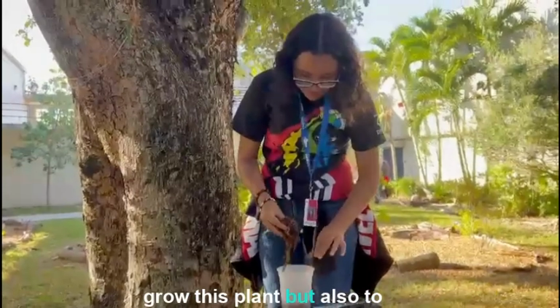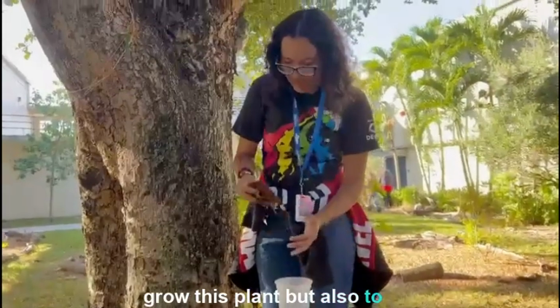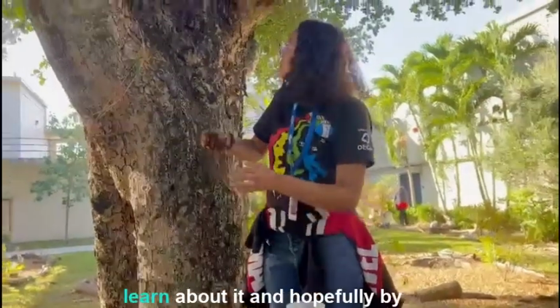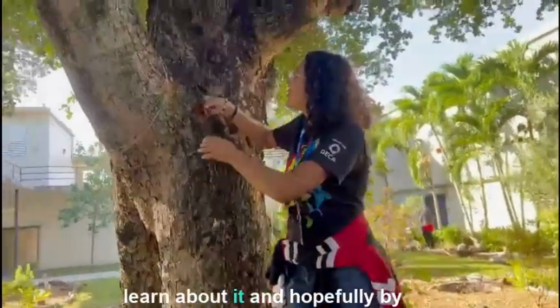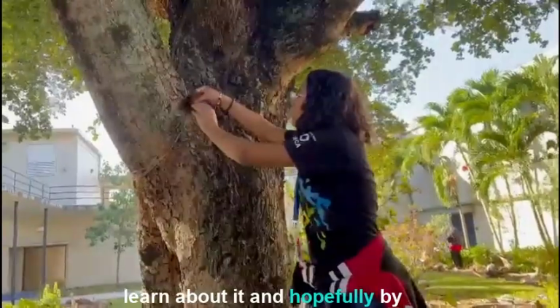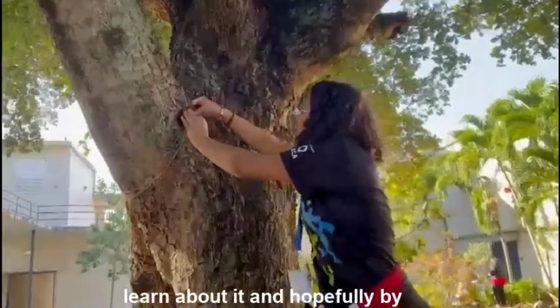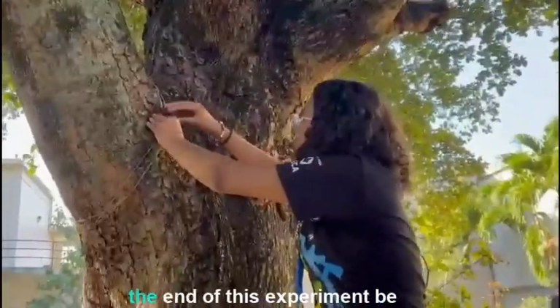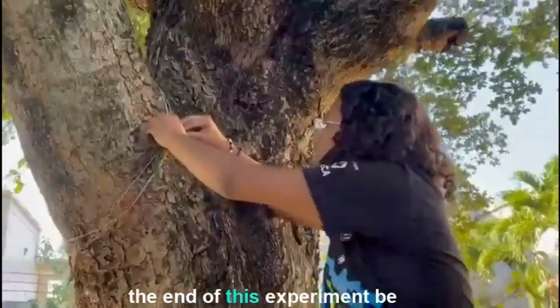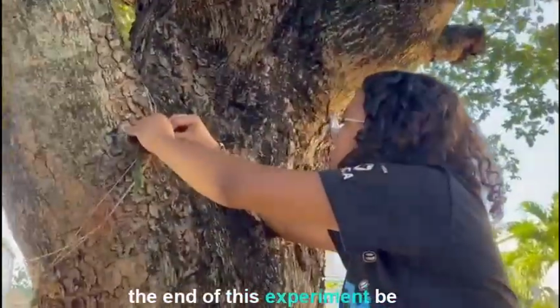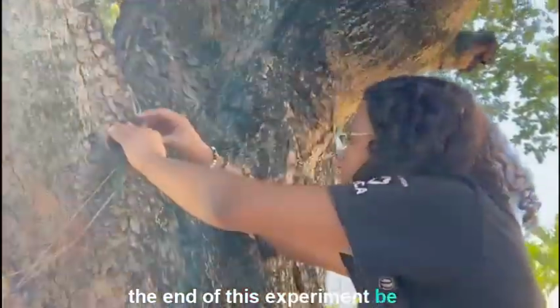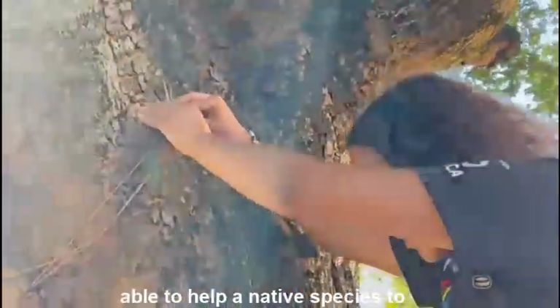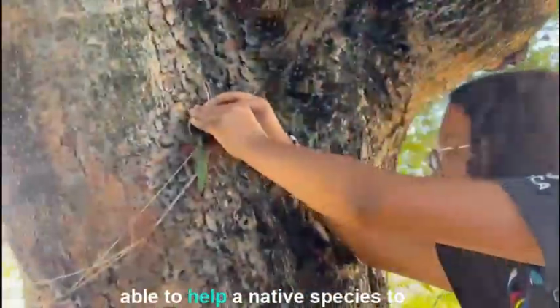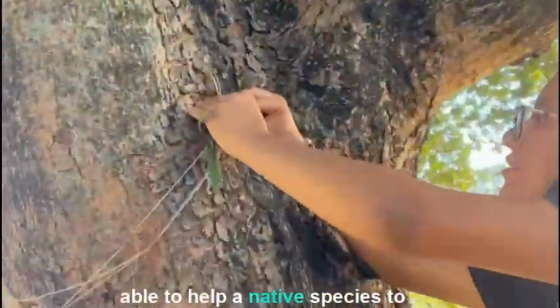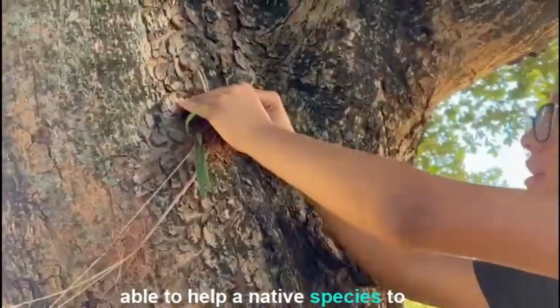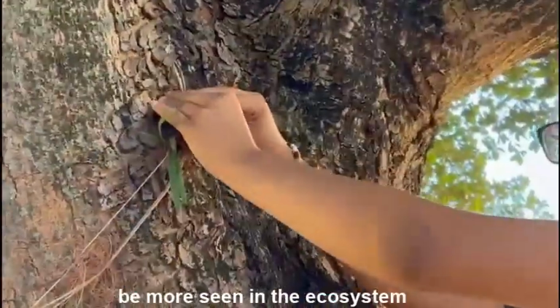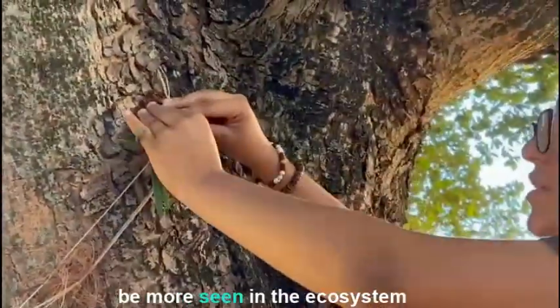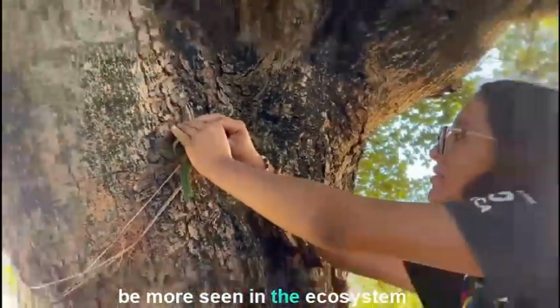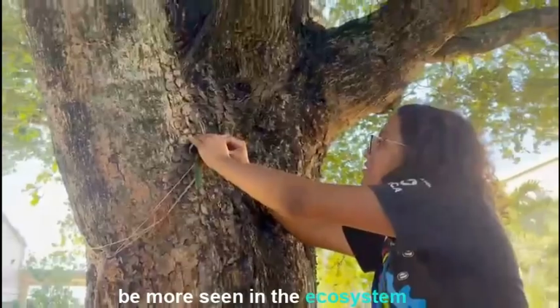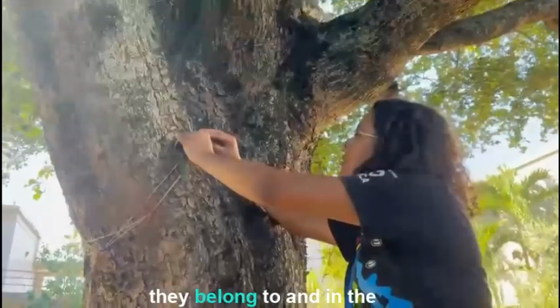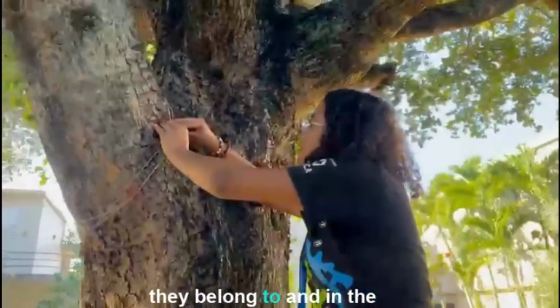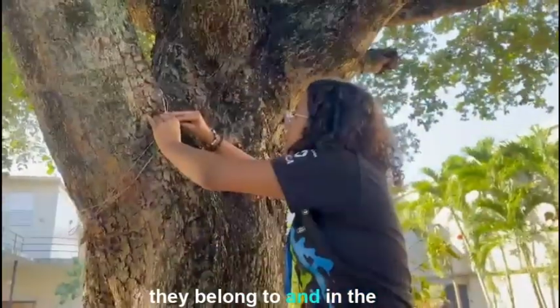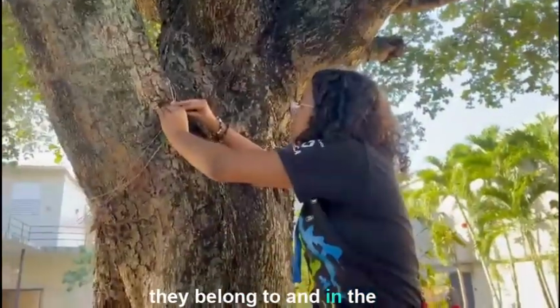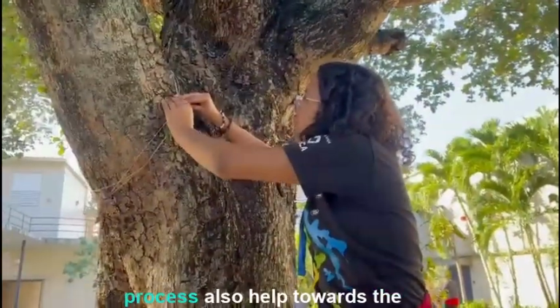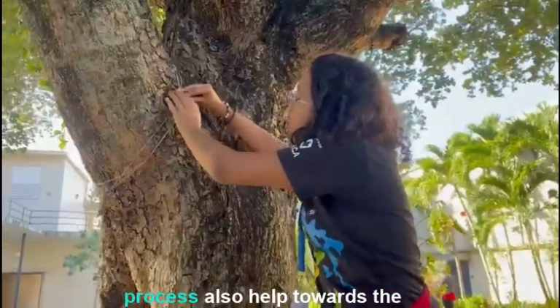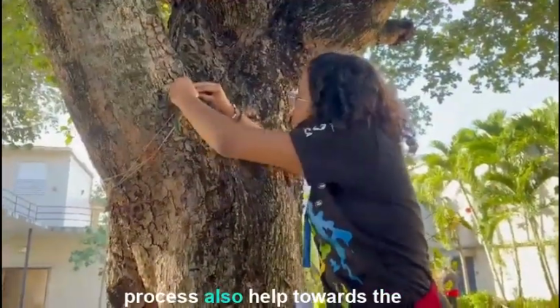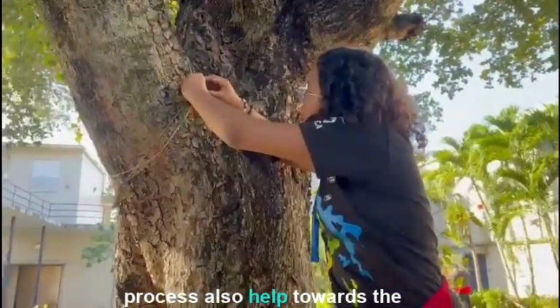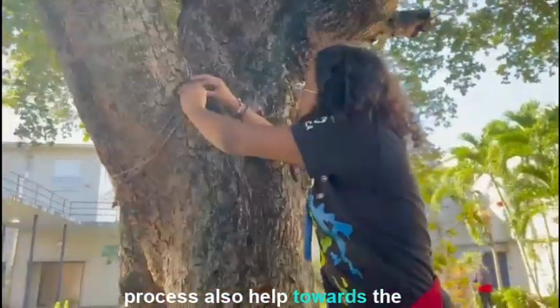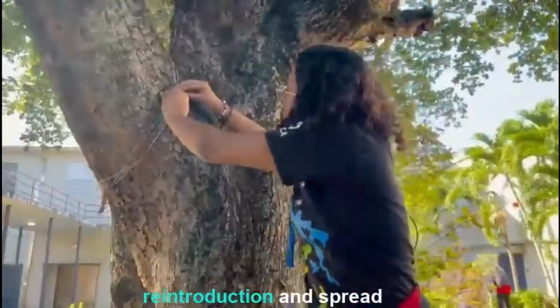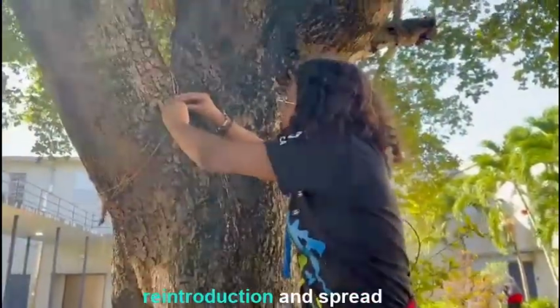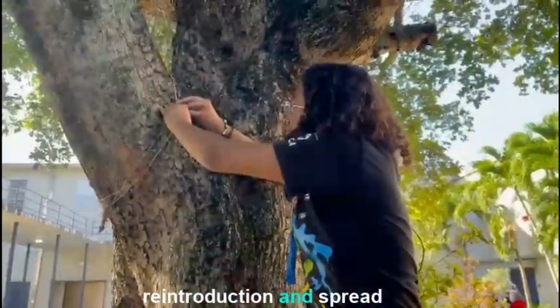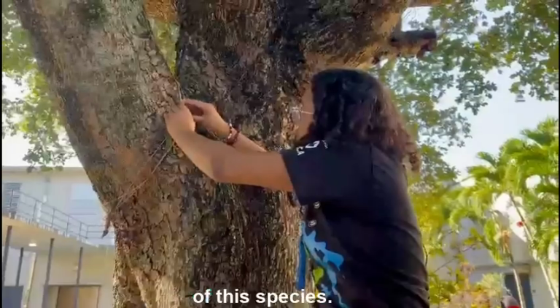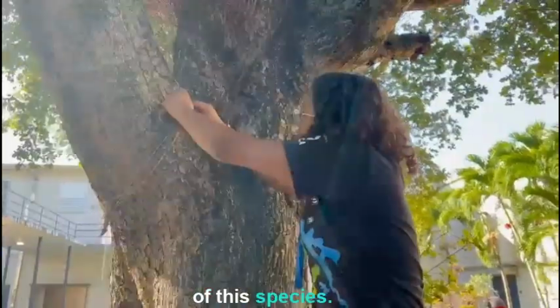Our objective is not only to grow this plant, but also to learn about it and hopefully, by the end of this experiment, be able to help a native species to be more seen in the ecosystem they belong to, and in the process, also help towards the reintroduction and spread of this species.